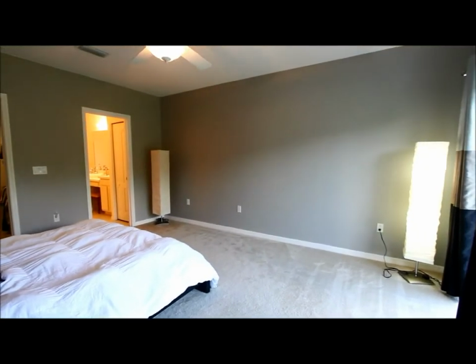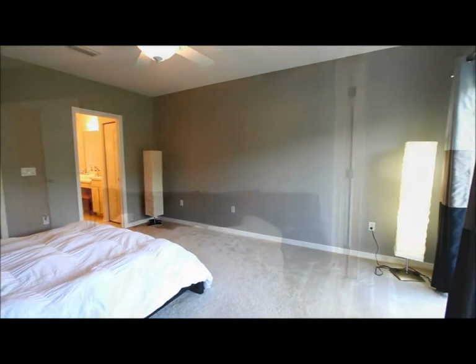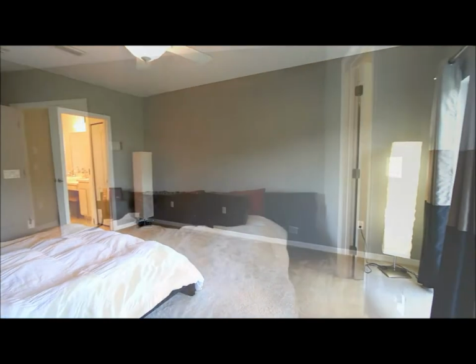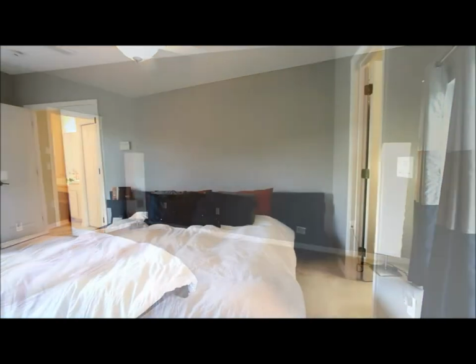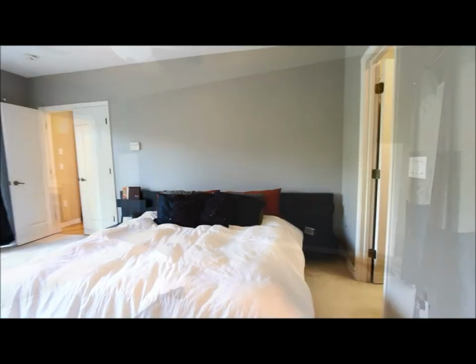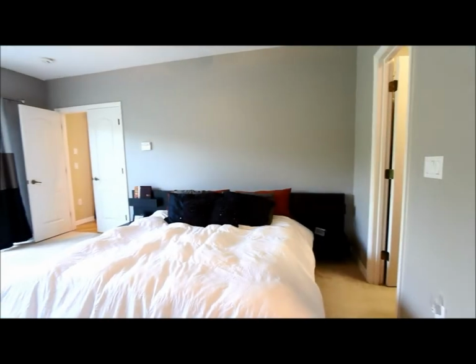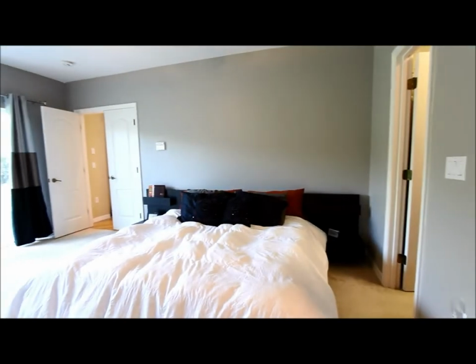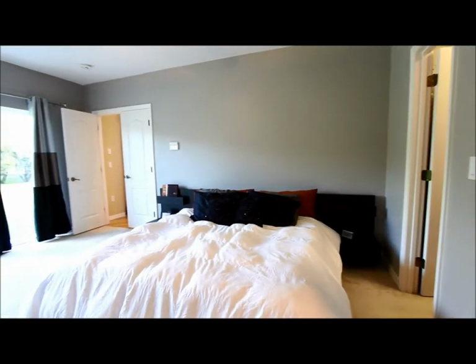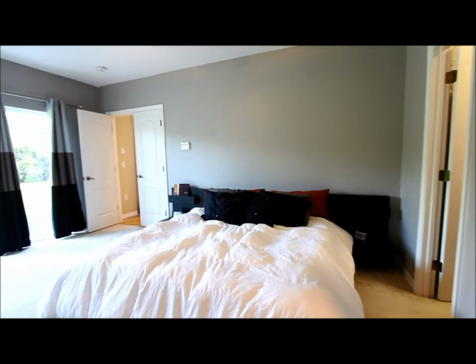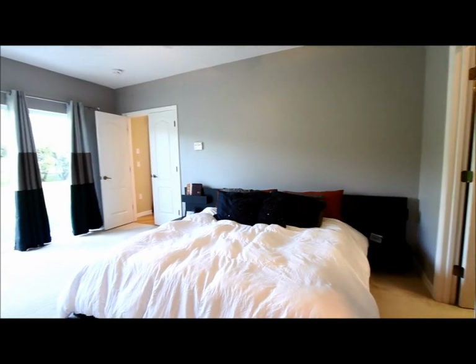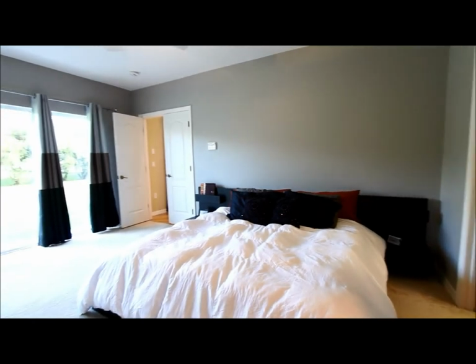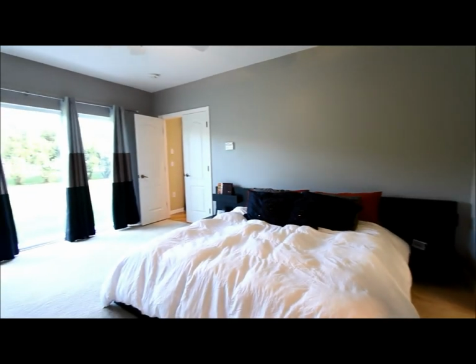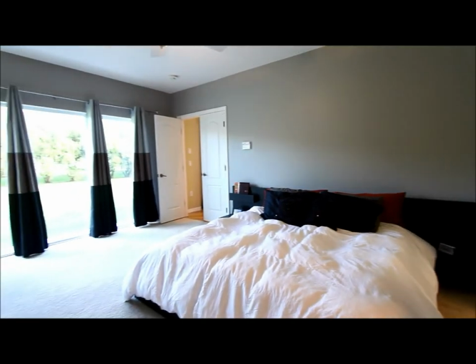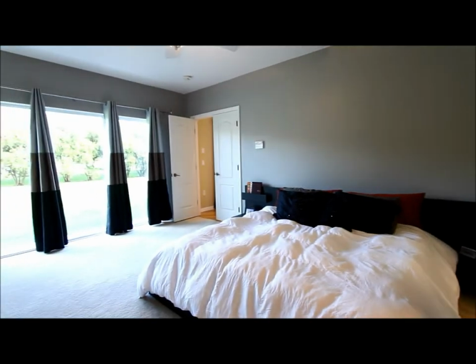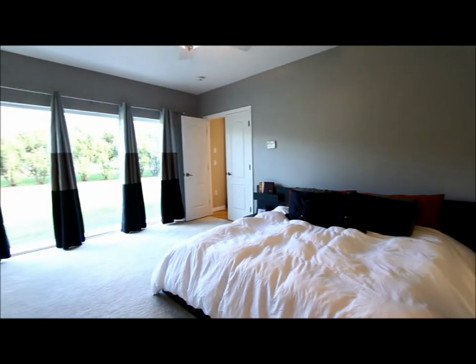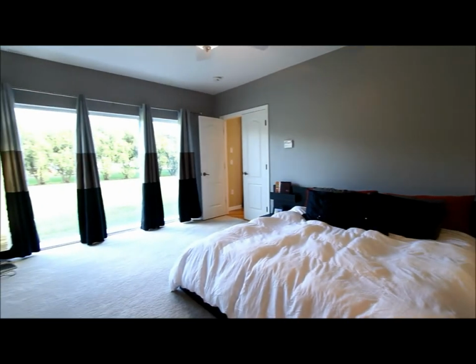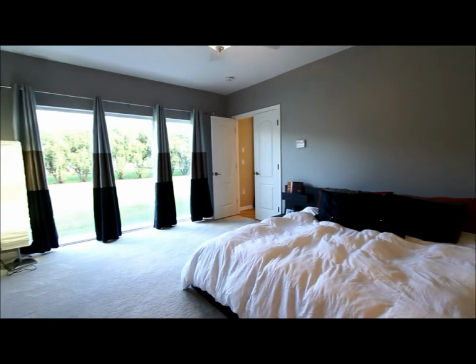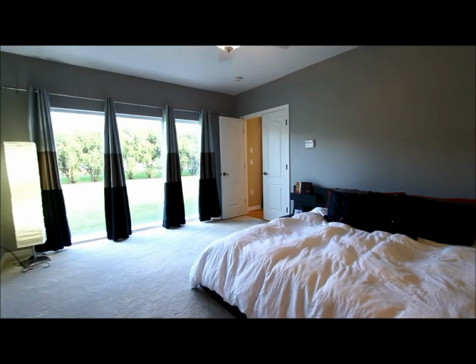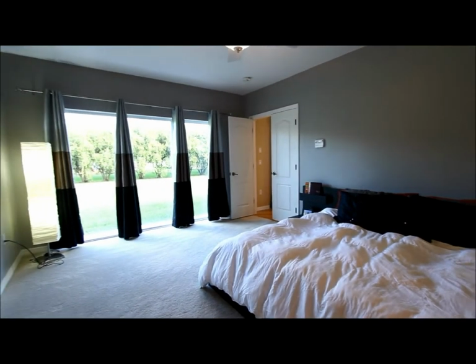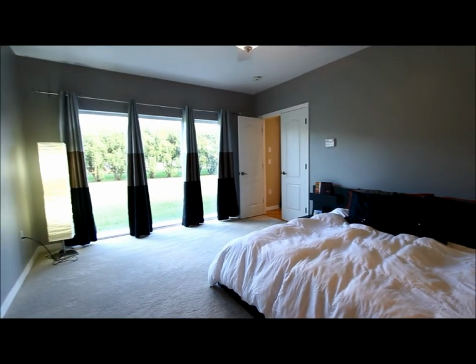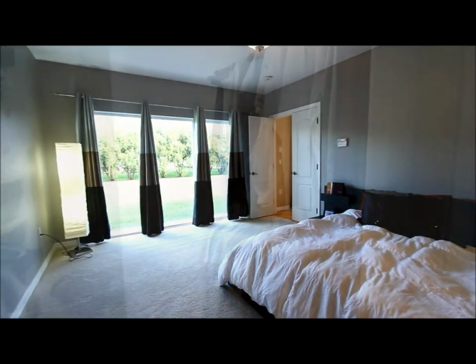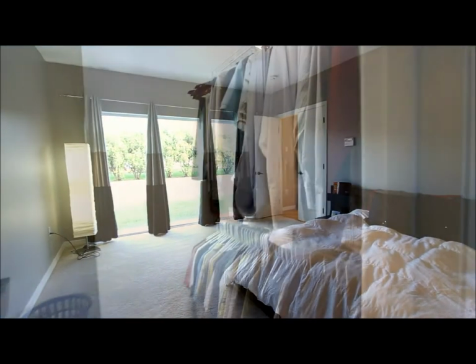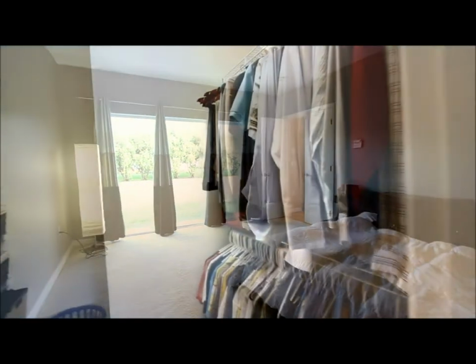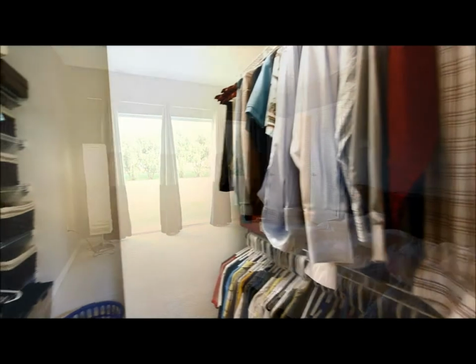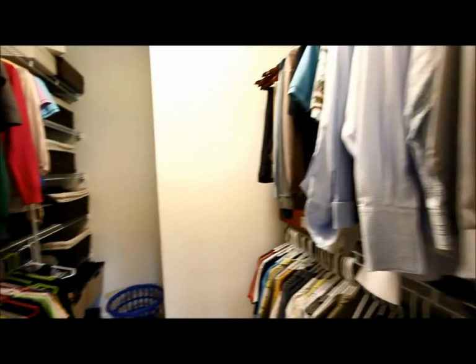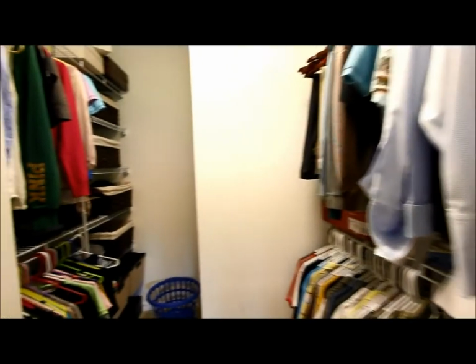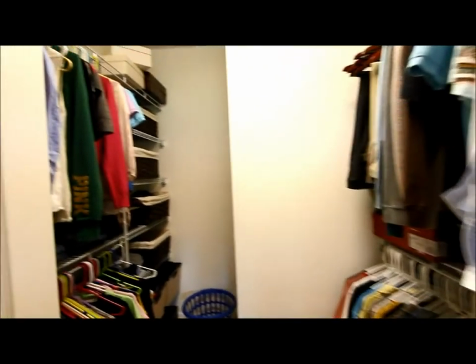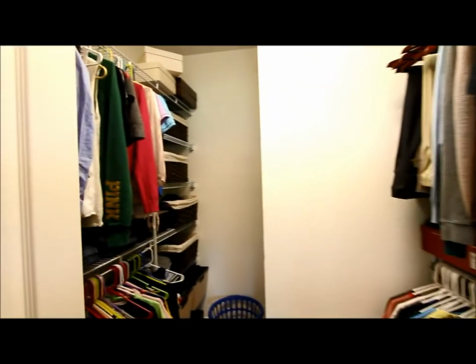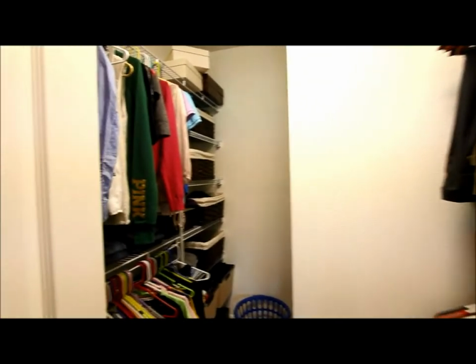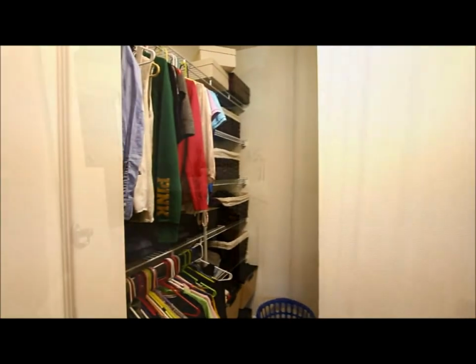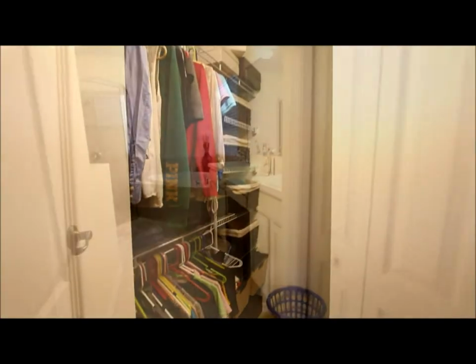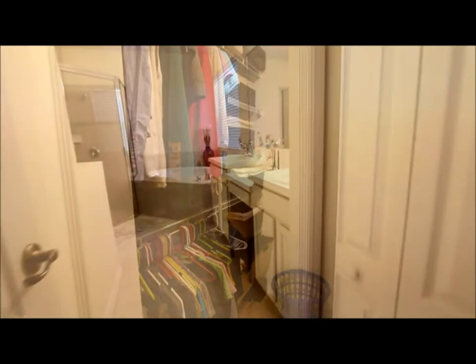We've got a nice large master bedroom. It's got a big walk-in closet too, with three-part sliders that go out to where you could always put a pool. Nice large walk-in closet with a lot of shelving in it.